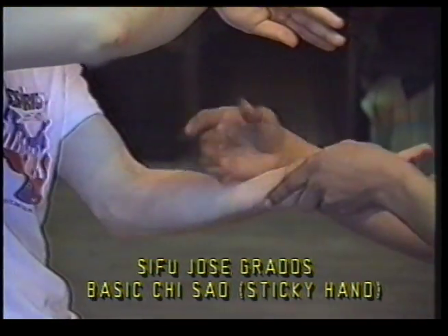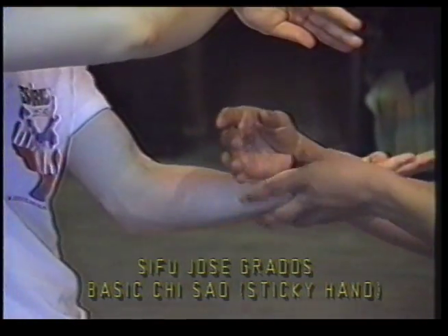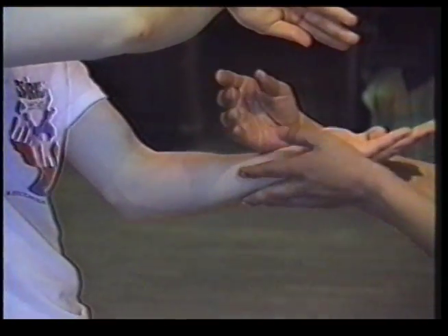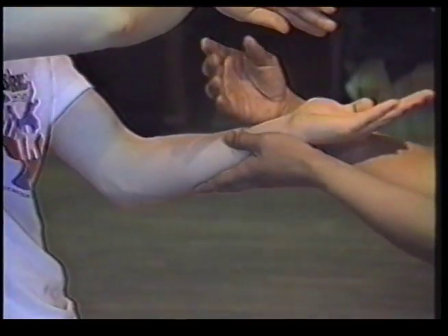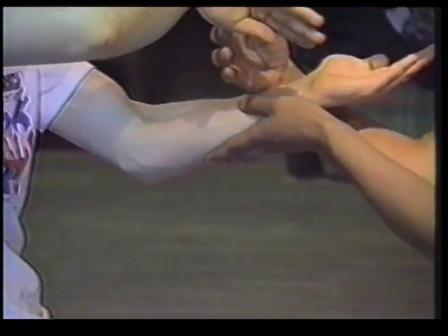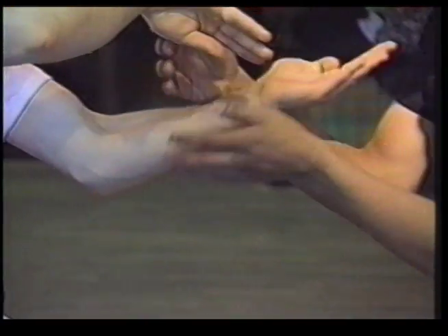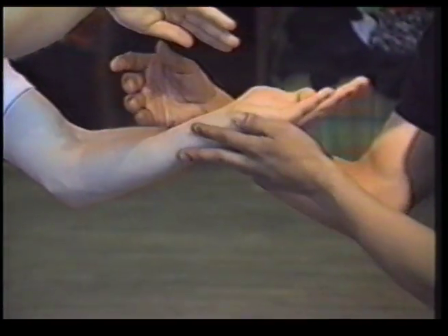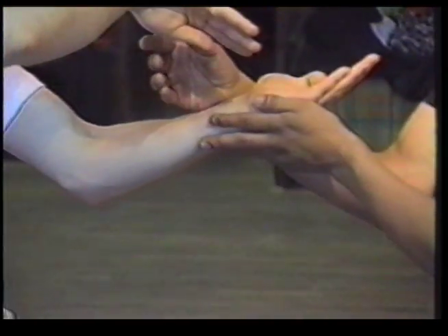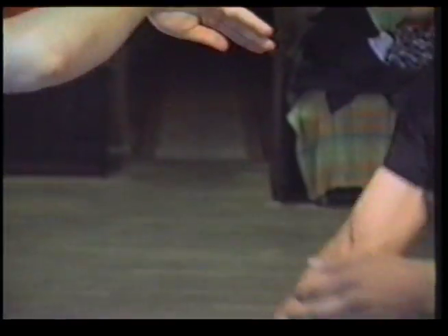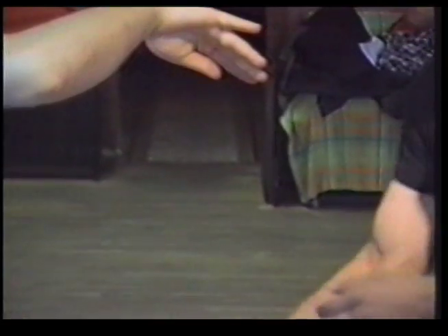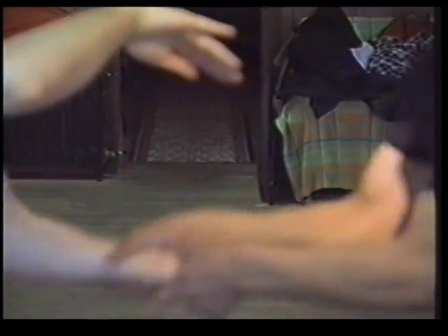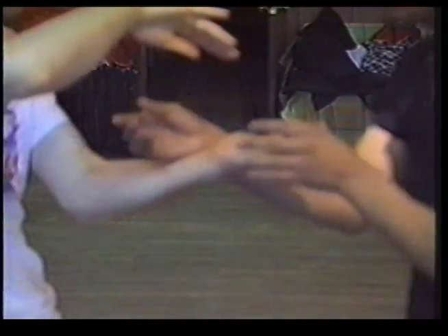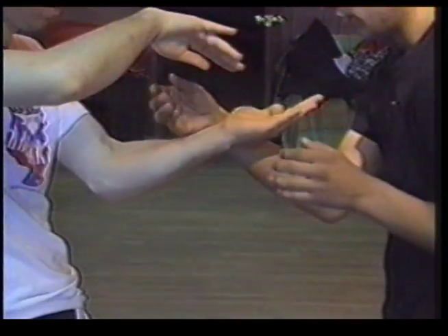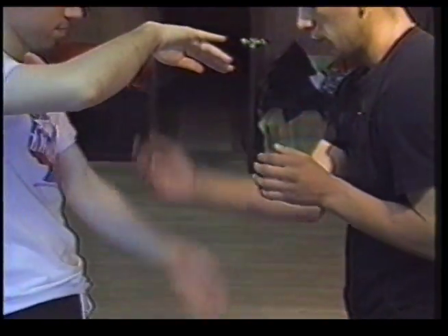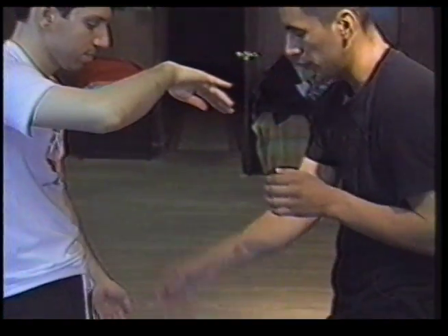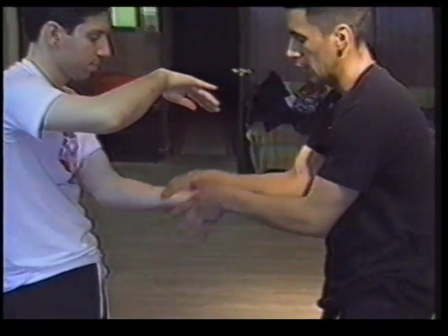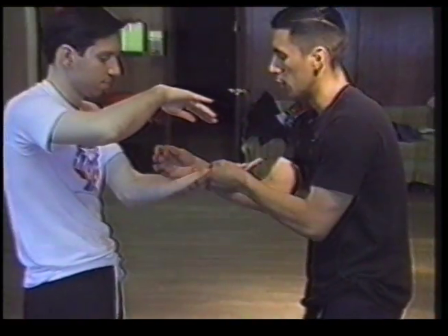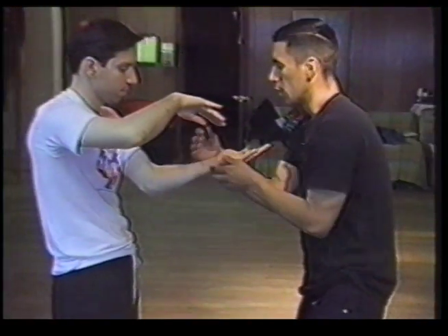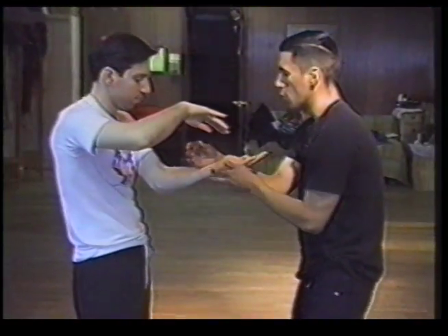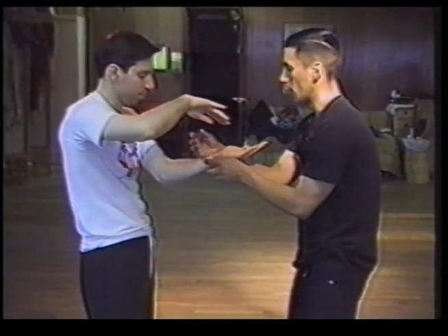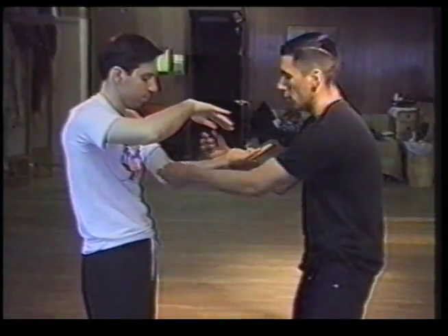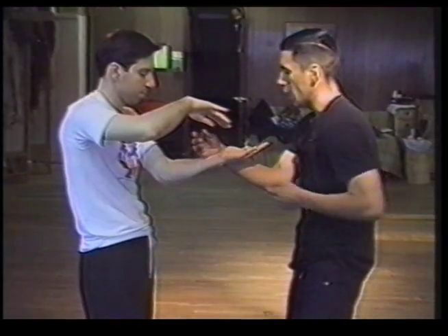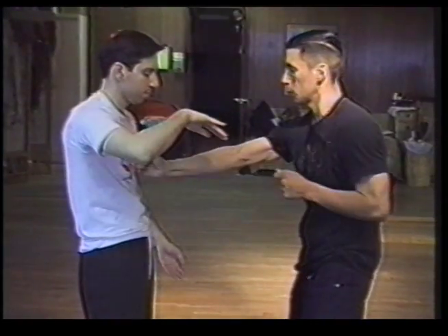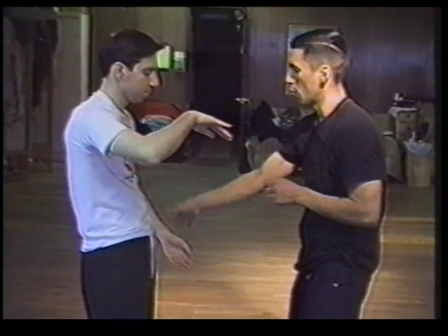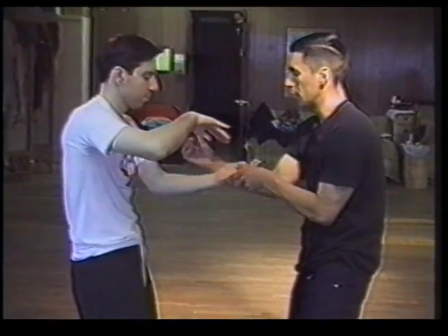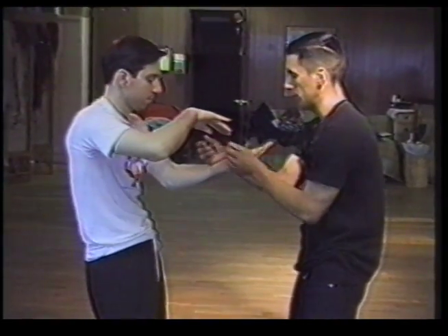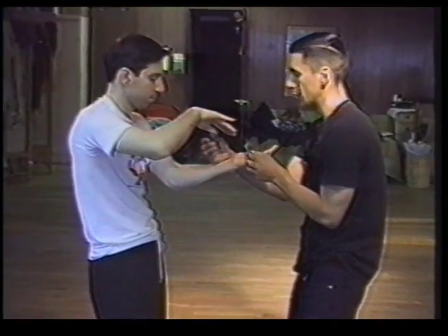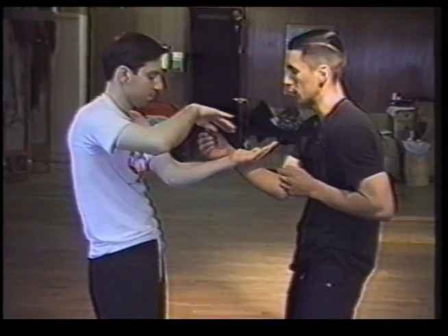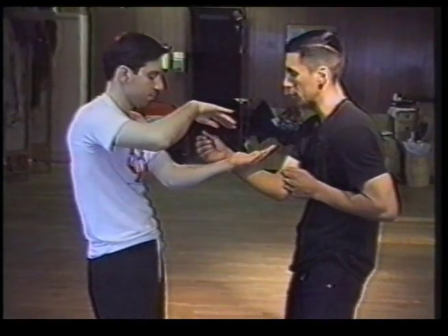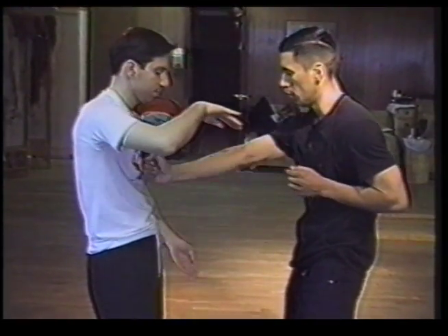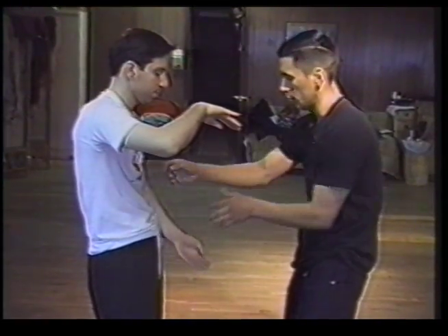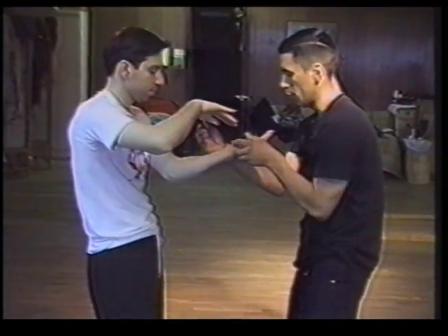If you put too much strength — more strength than he has — when his hand drops, your hand drops also. Equal your weight so that way when he drops, you spring forward. You have the elastic here. Just go right through, go right forward.